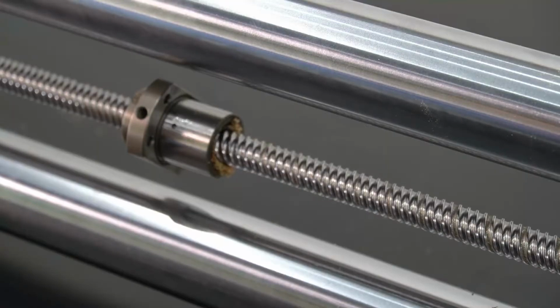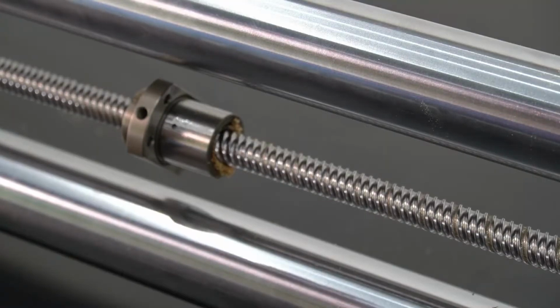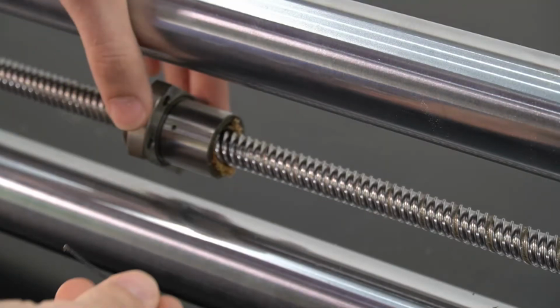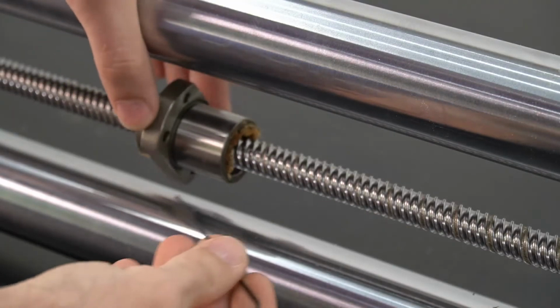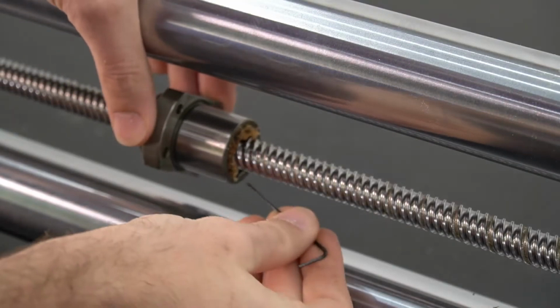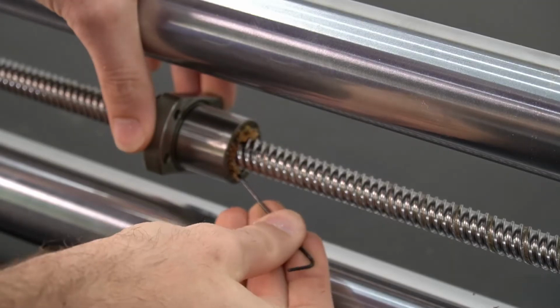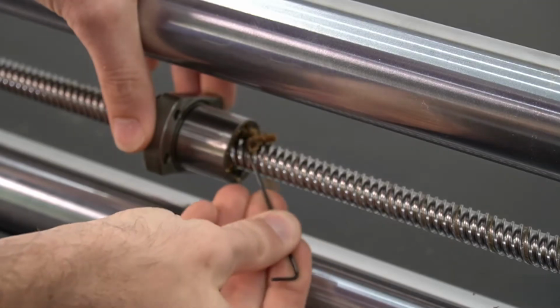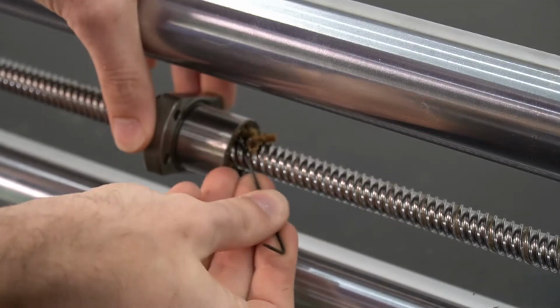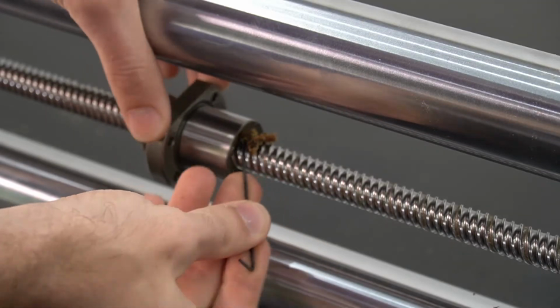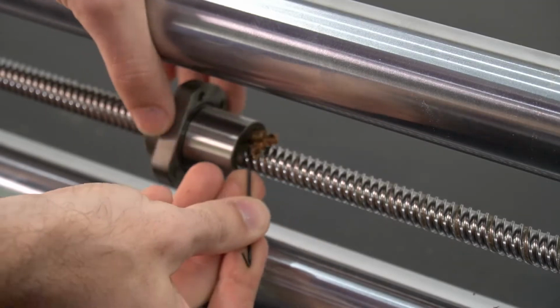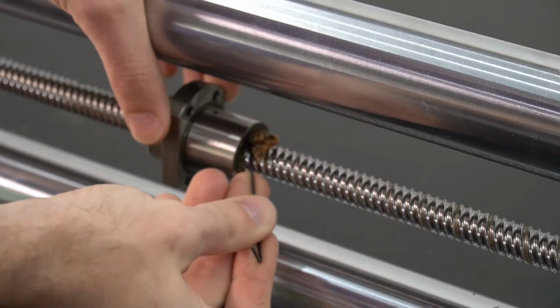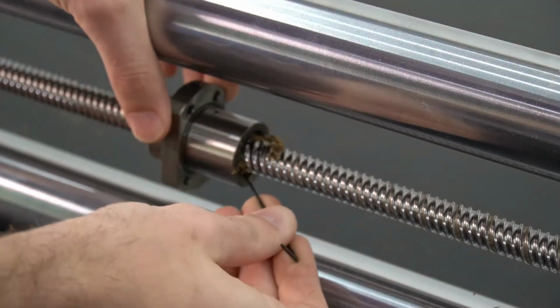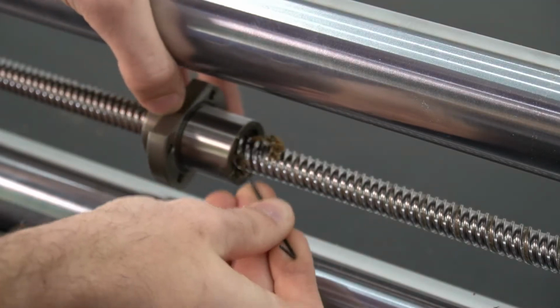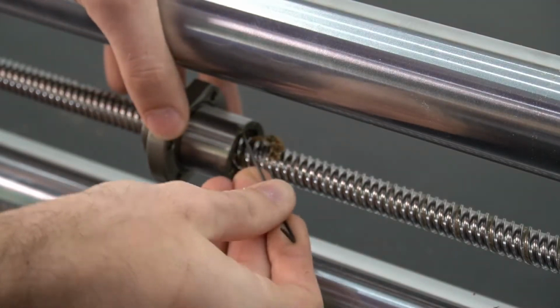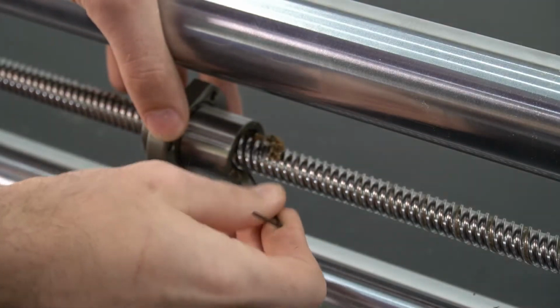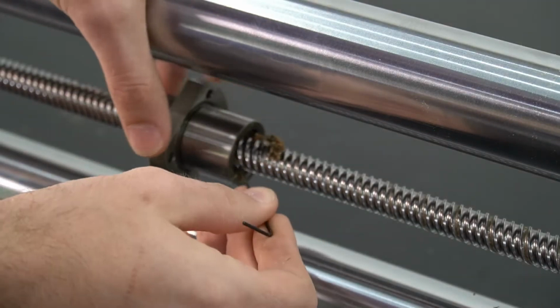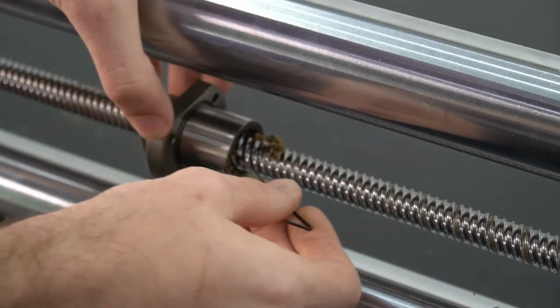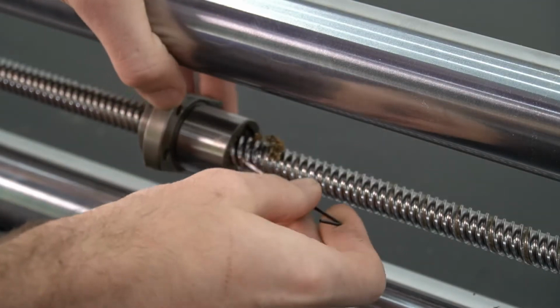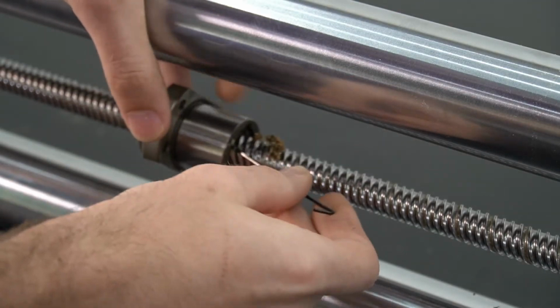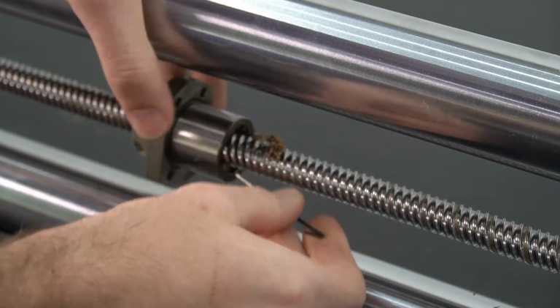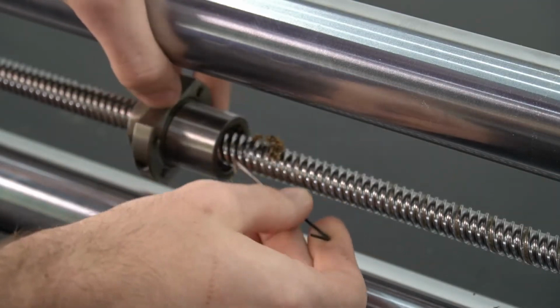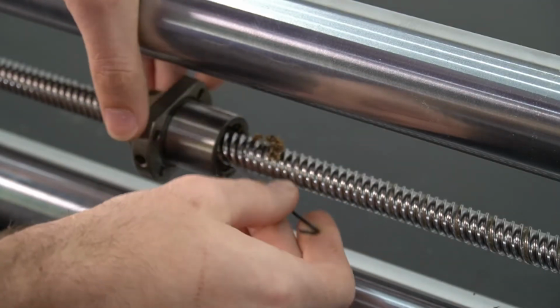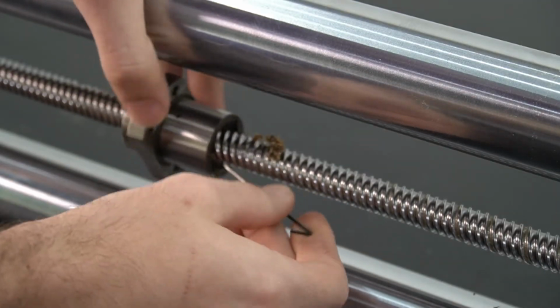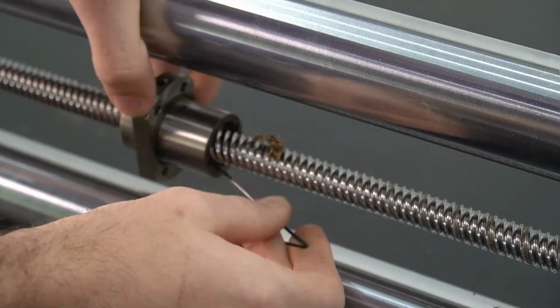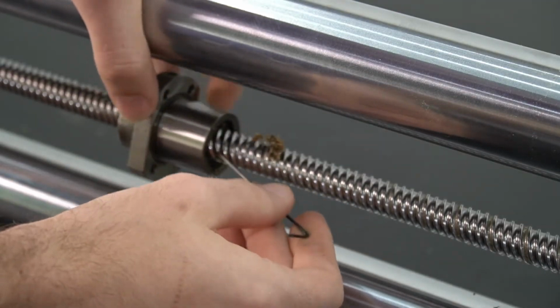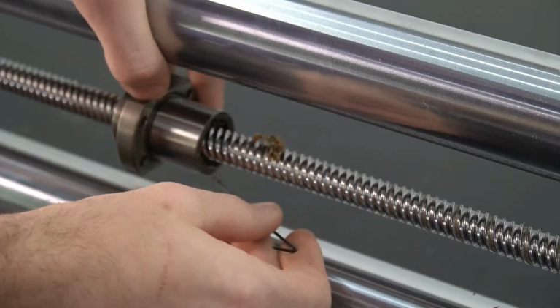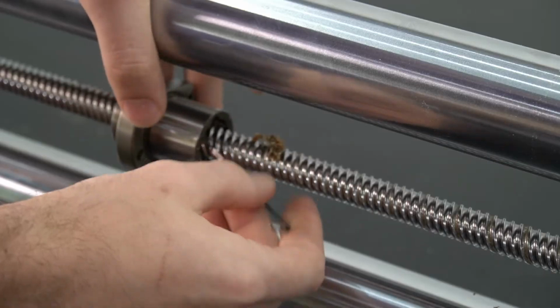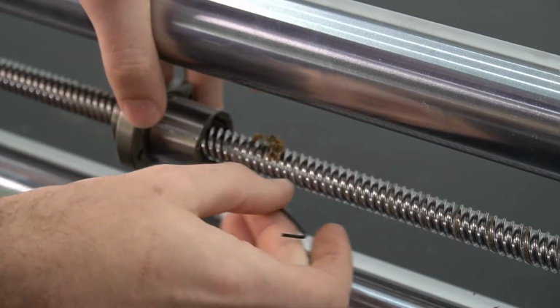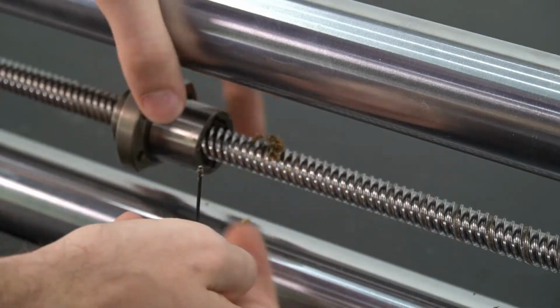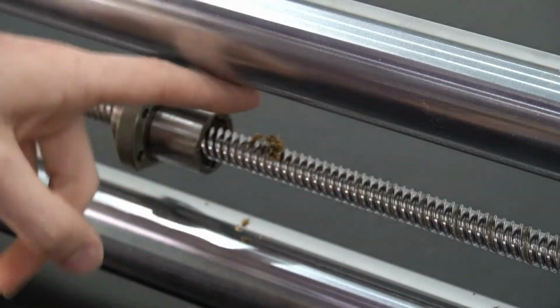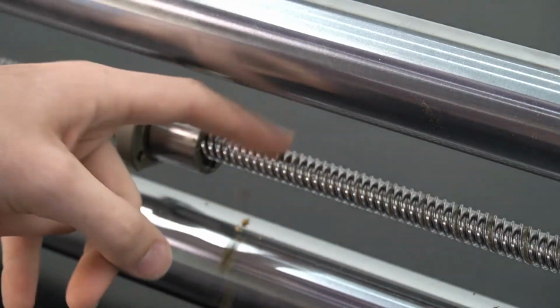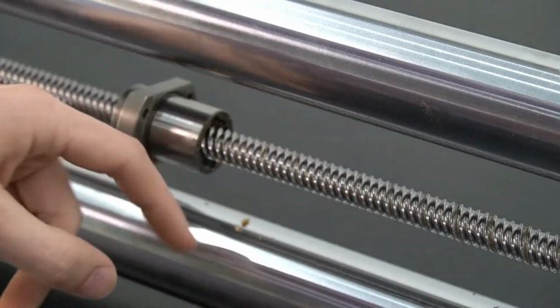We'll repeat that same process on the opposite side, again just freeing up some of the bigger debris on the outside of our ball nut.